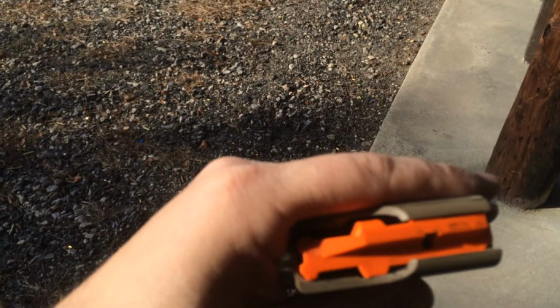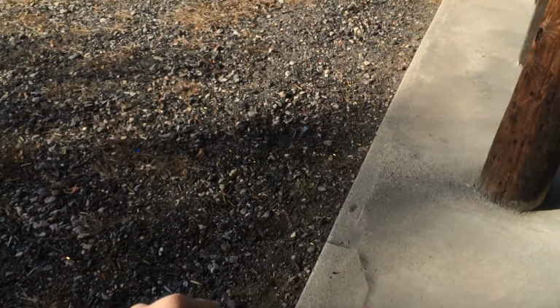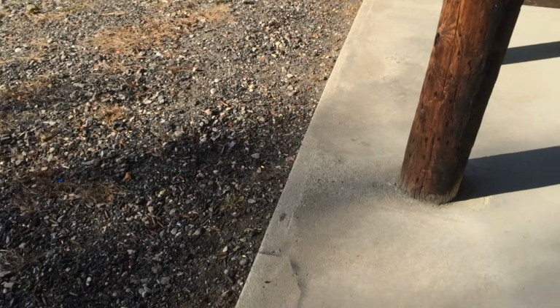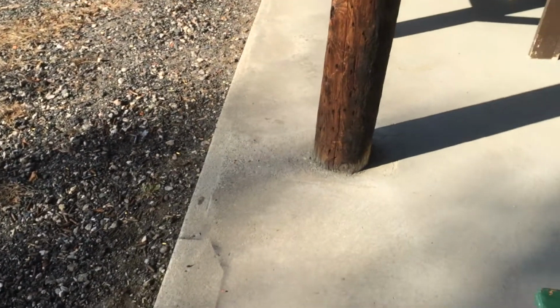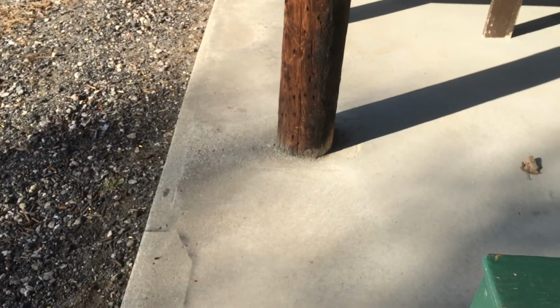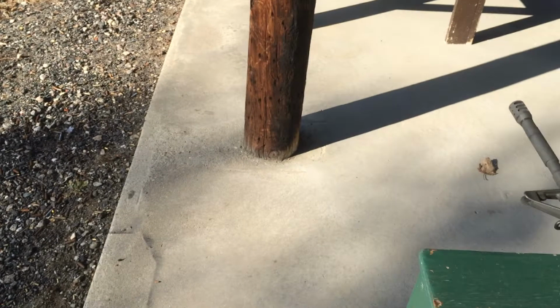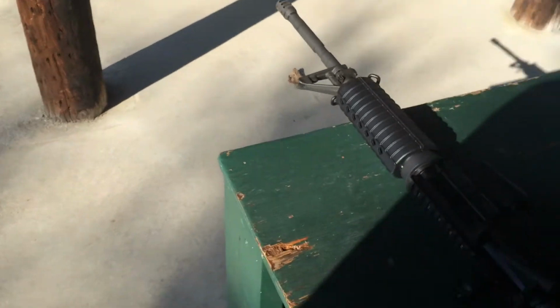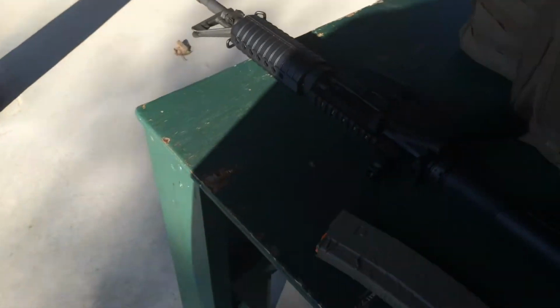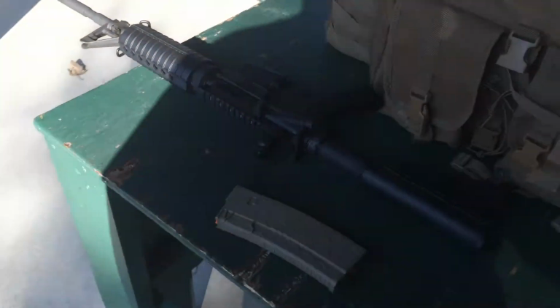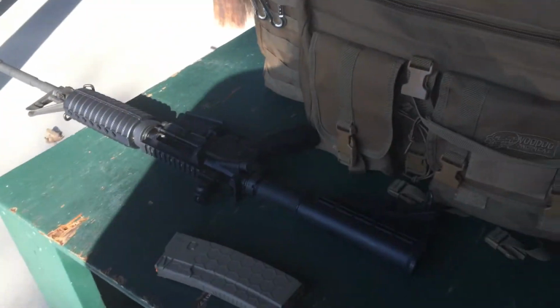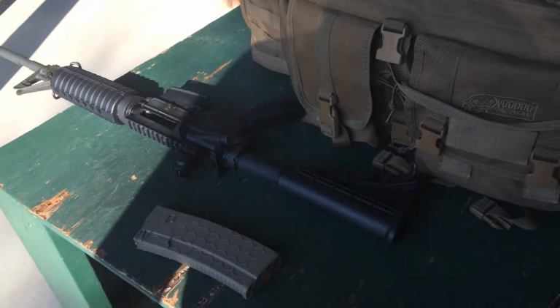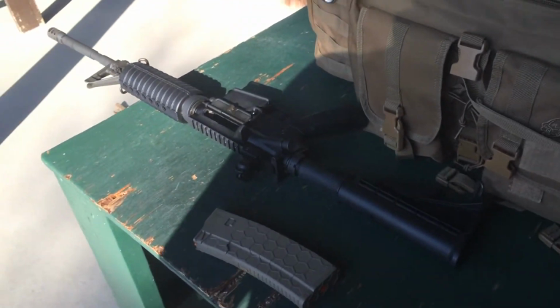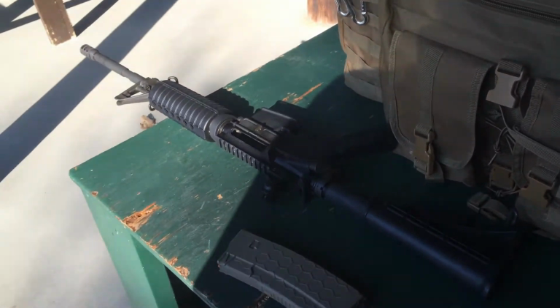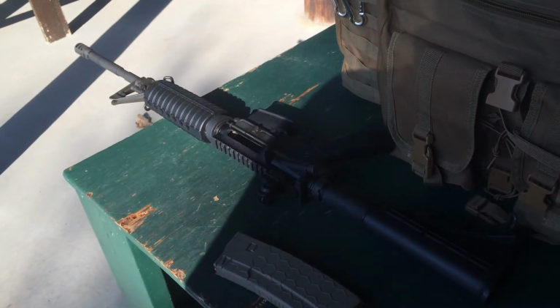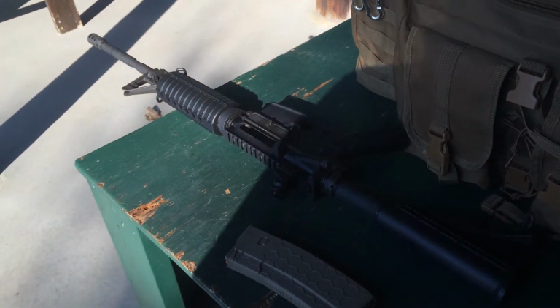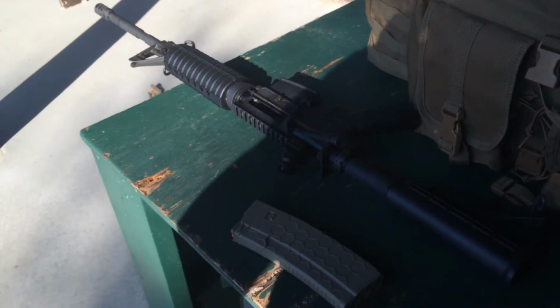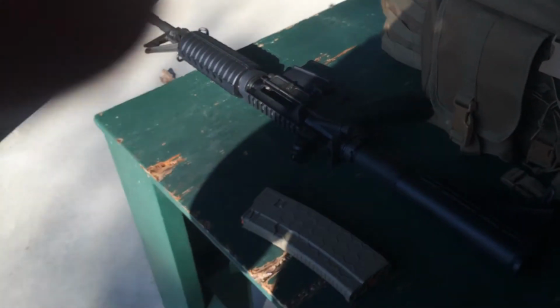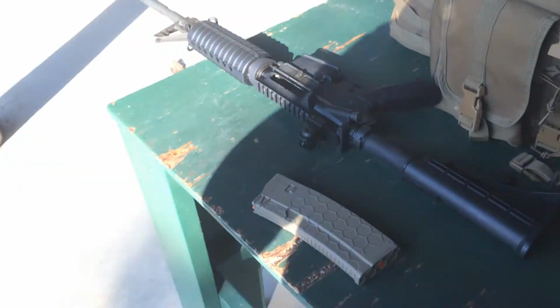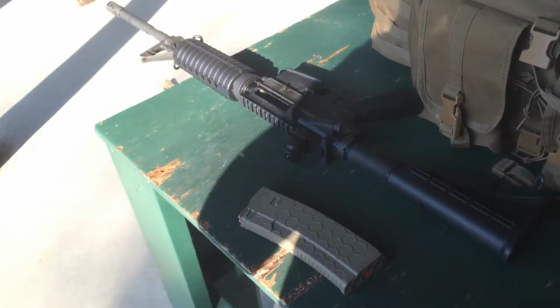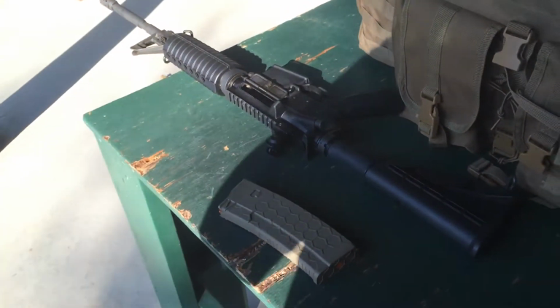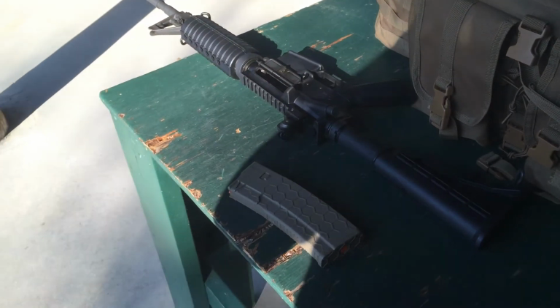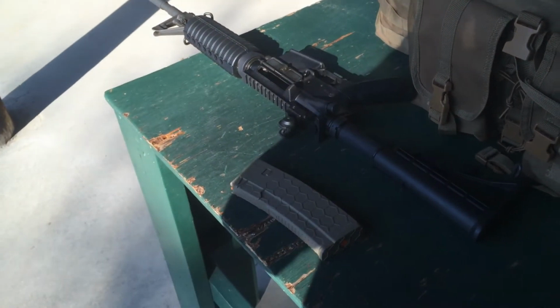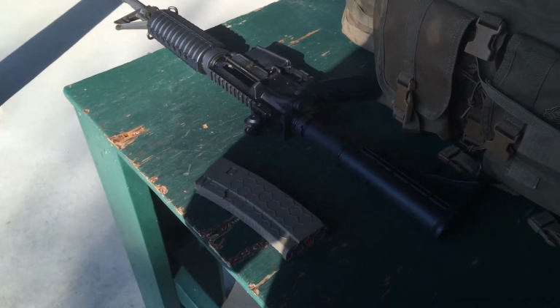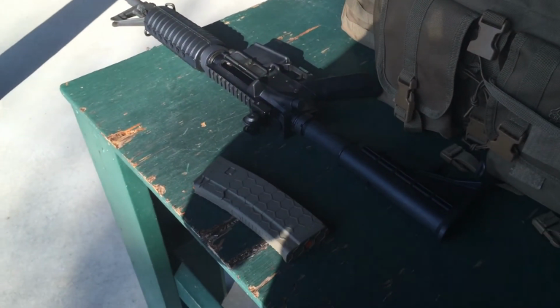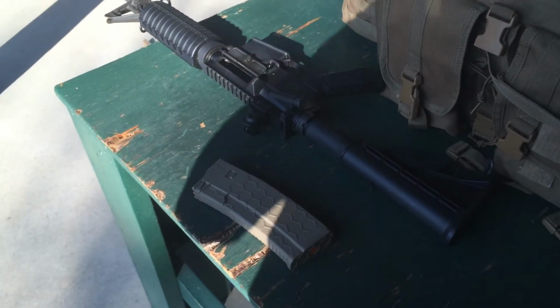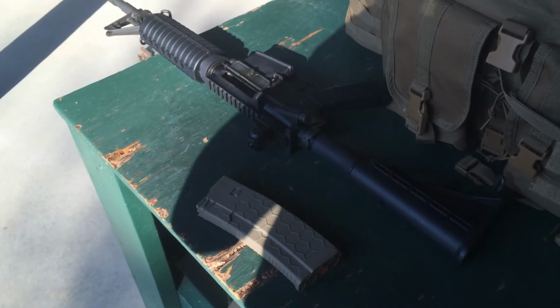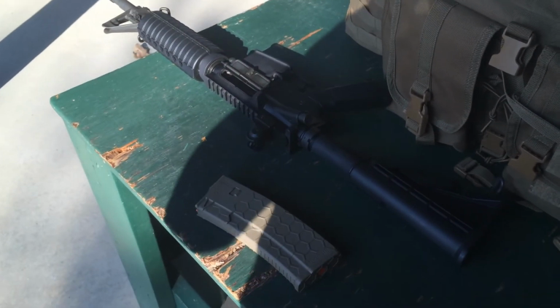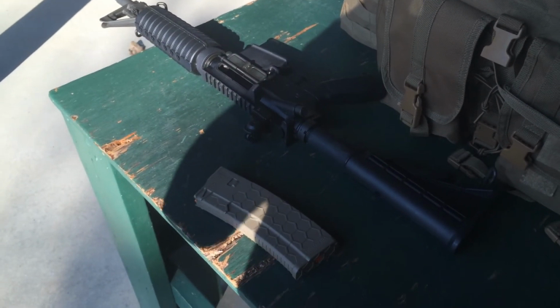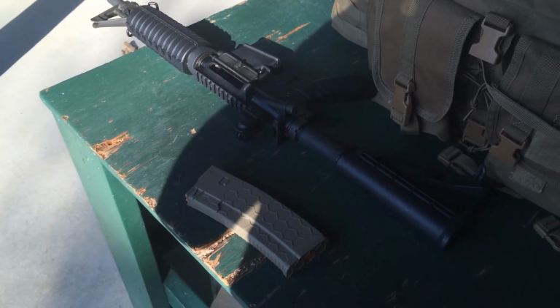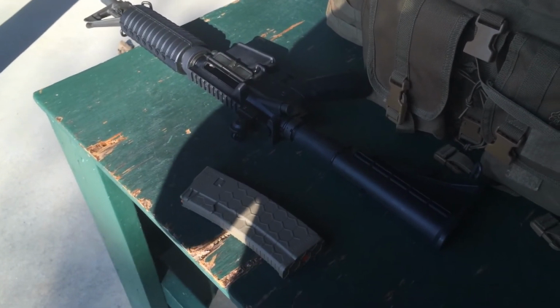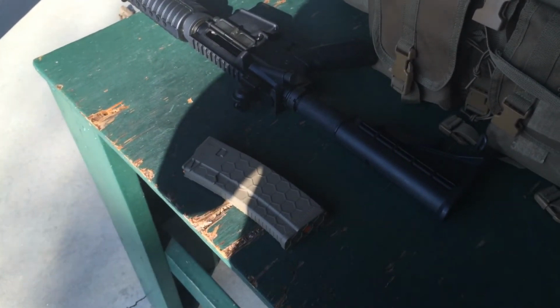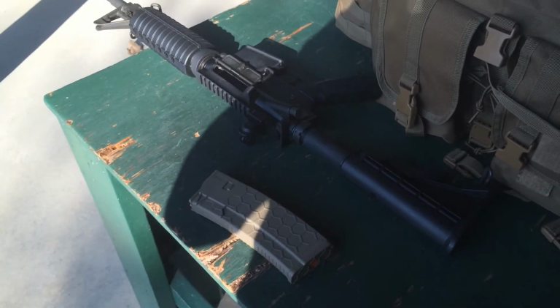If you're looking for a 10-round mag that is in the shape of a 30-rounder, go check these things out. I got mine from Always Outnumbered, and you can find them online at alwaysoutnumbered.com. Take care.